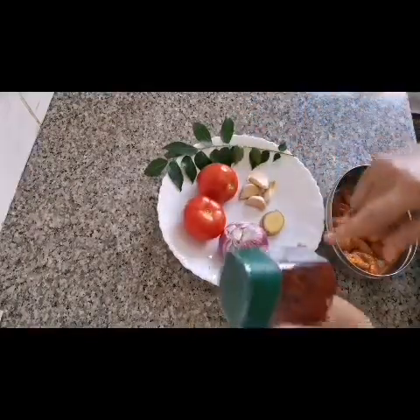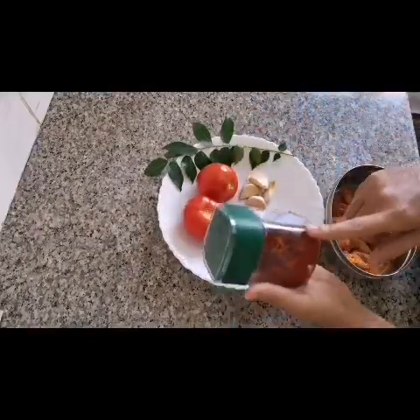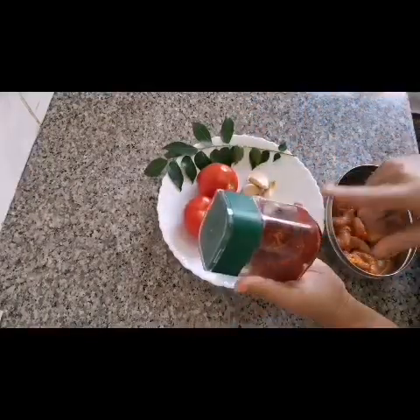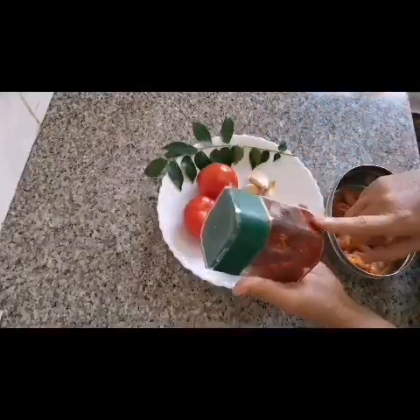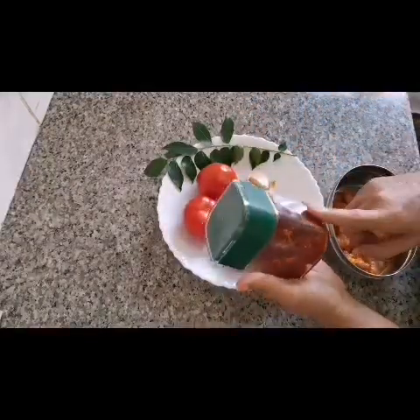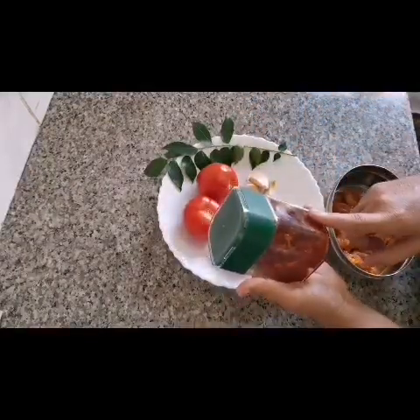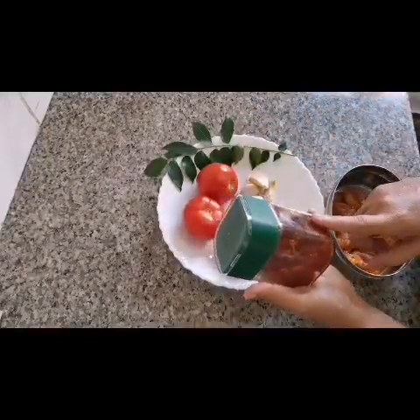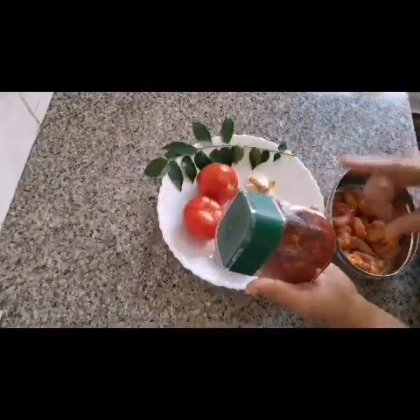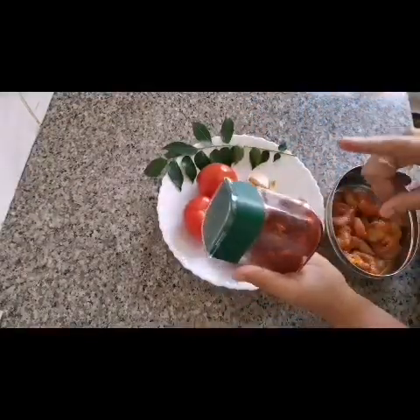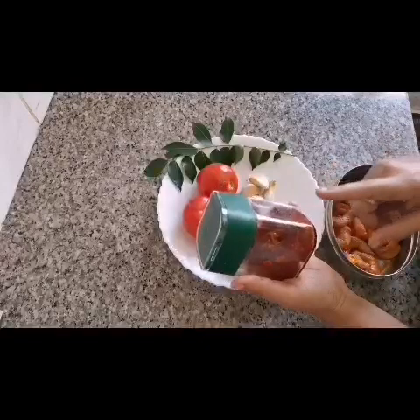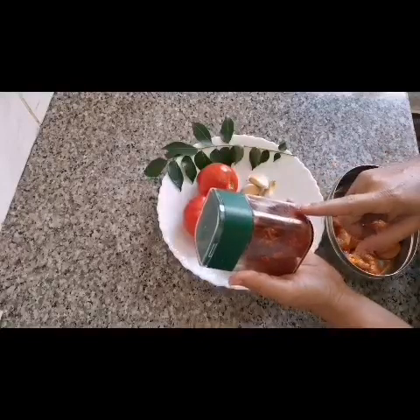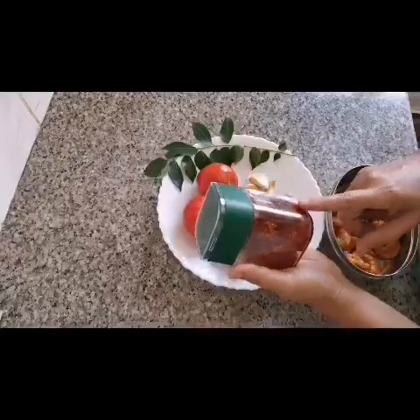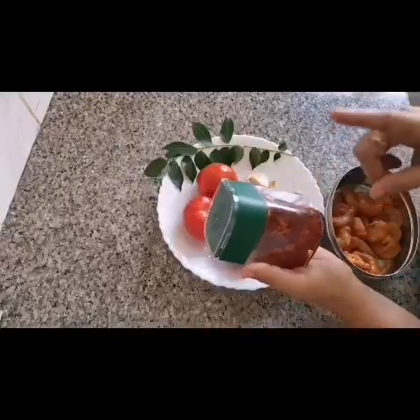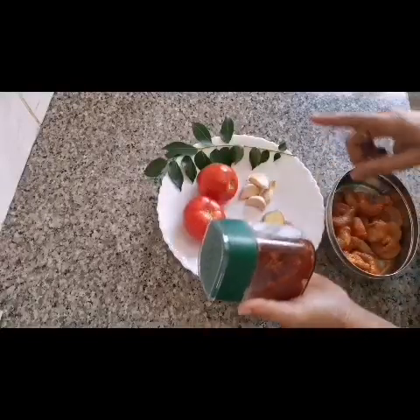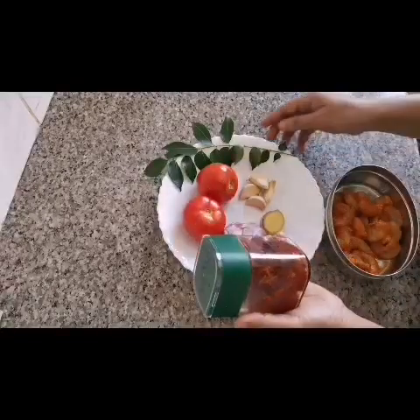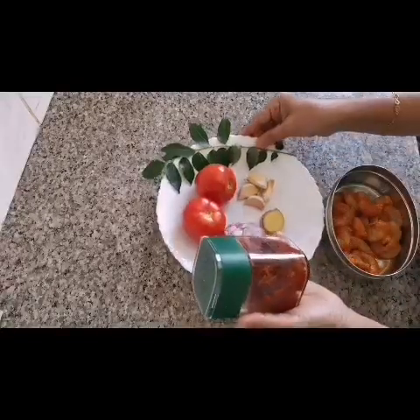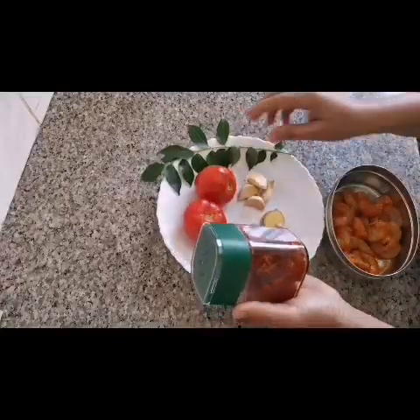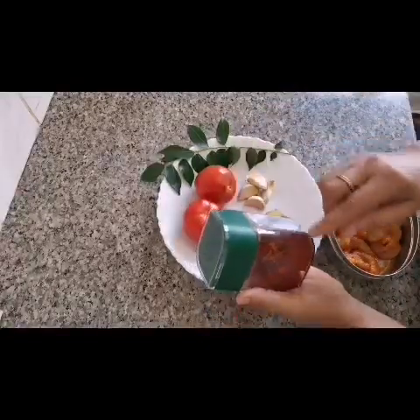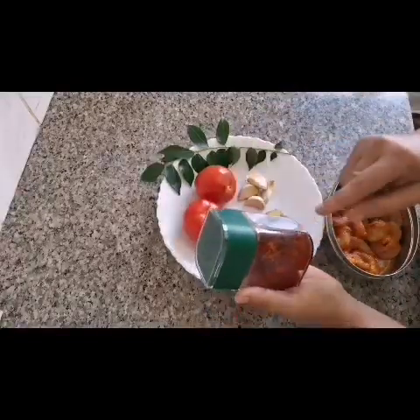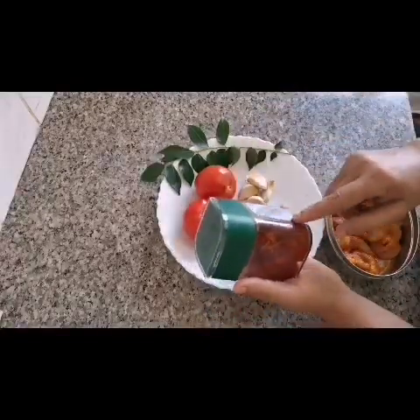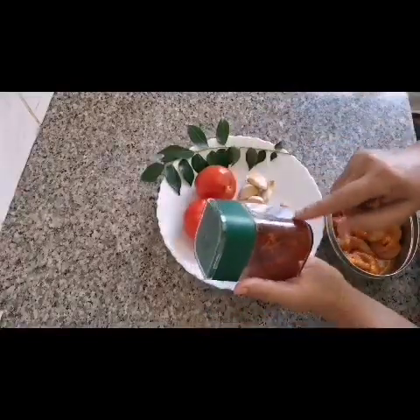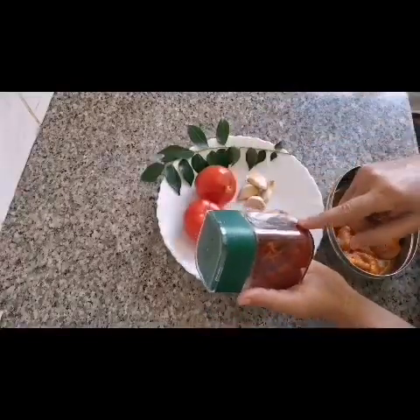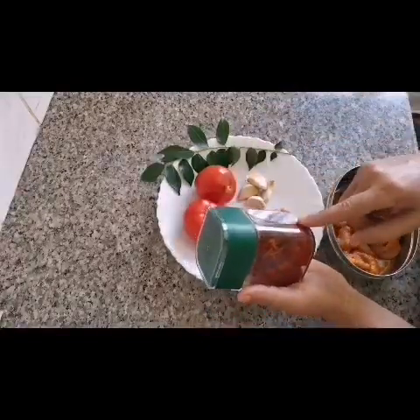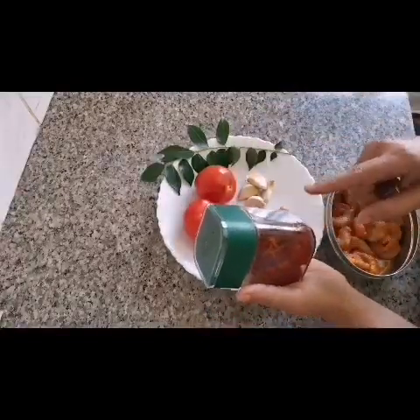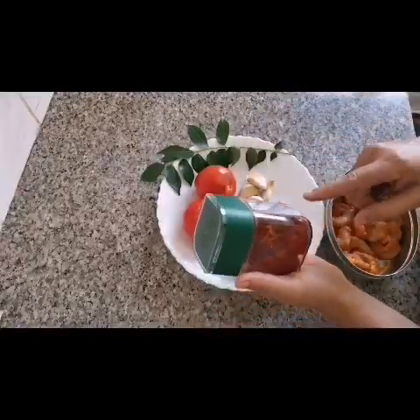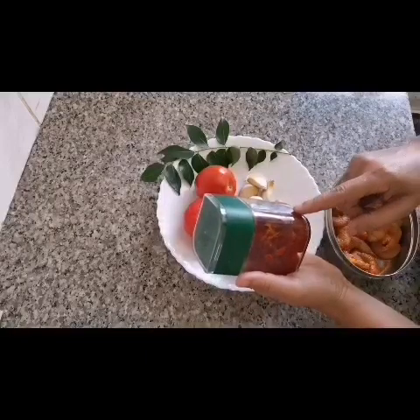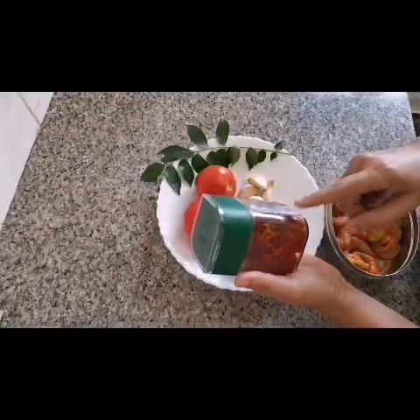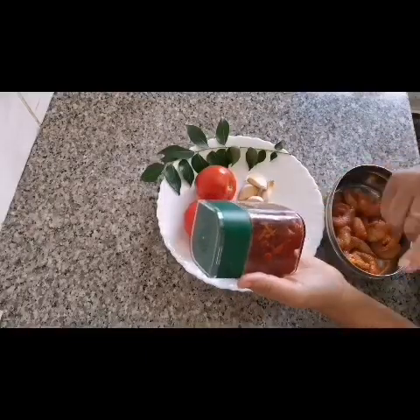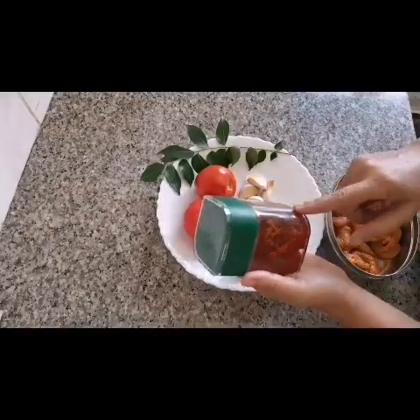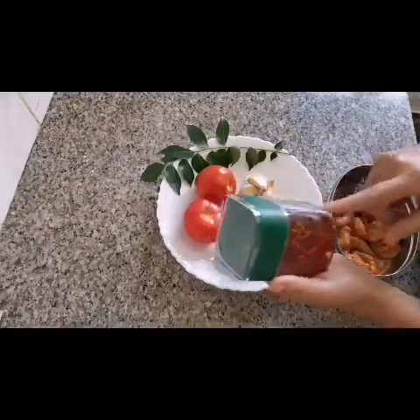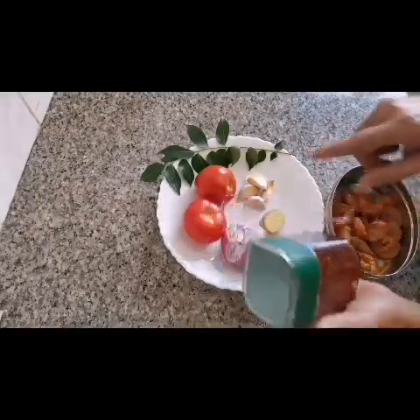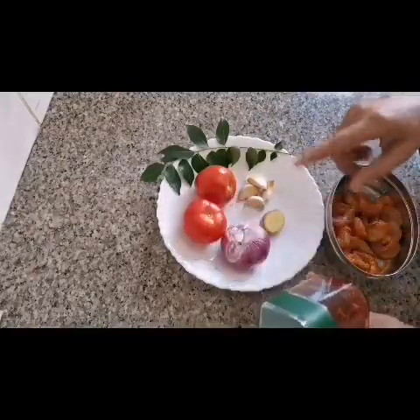I'll be making chili paste. I'll give you chili paste — I can add the chili paste and cook it in the dish.